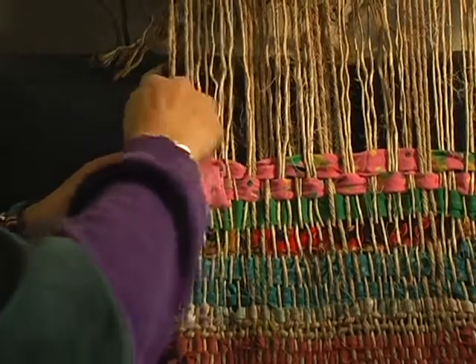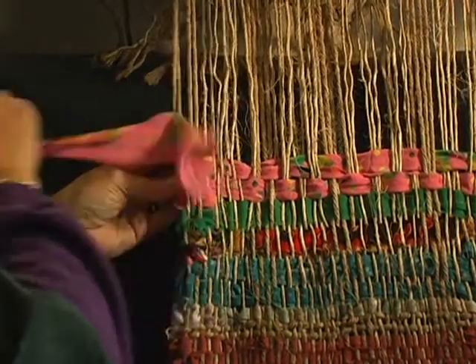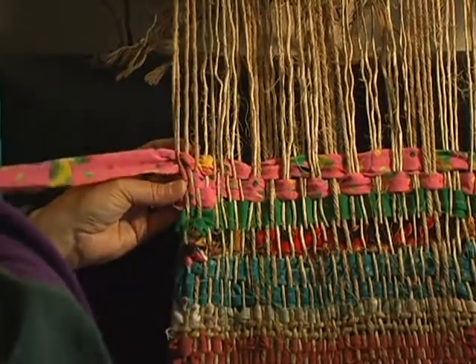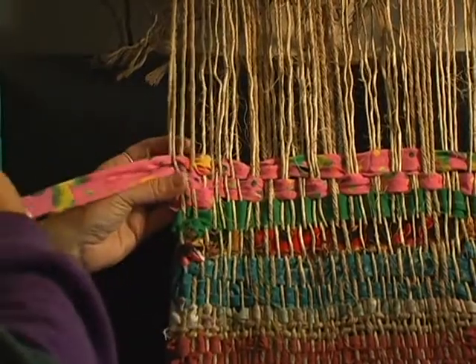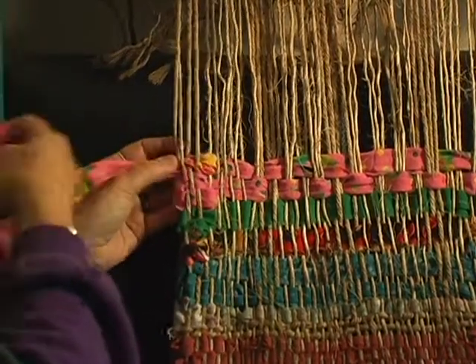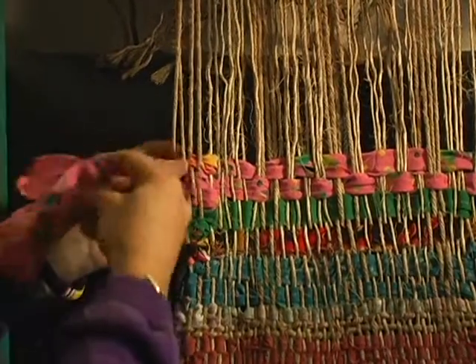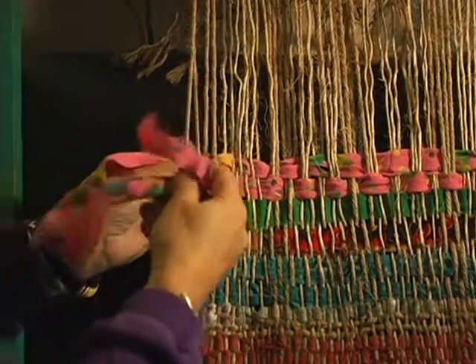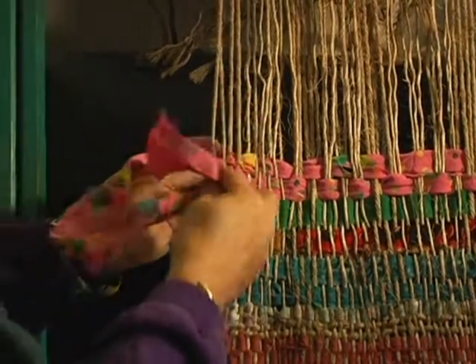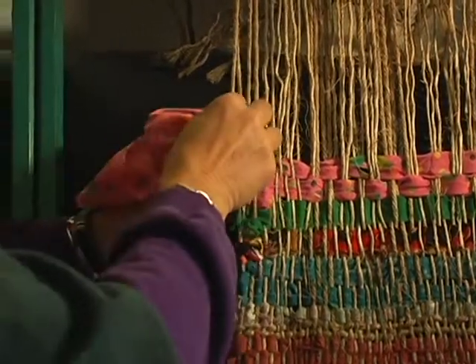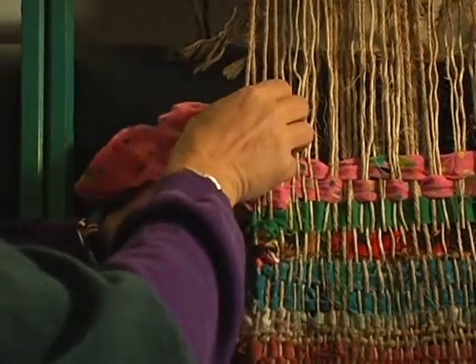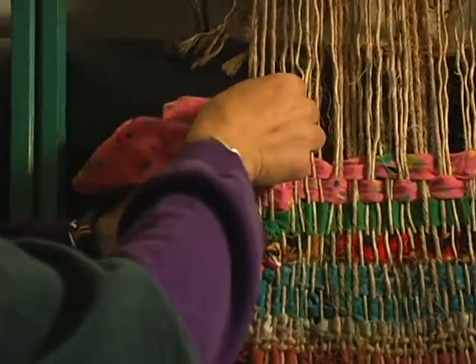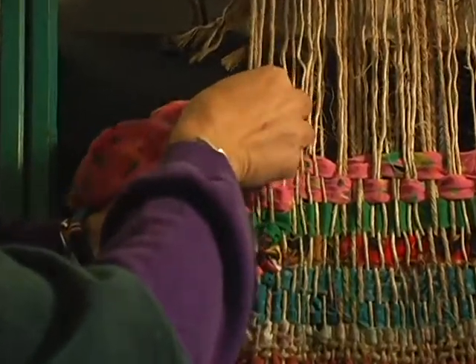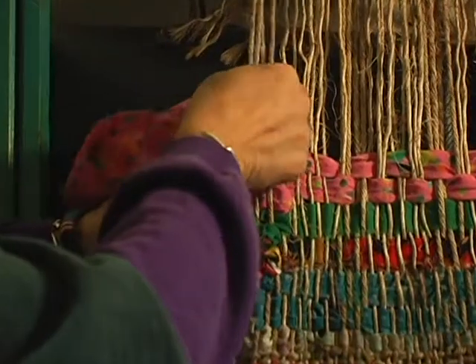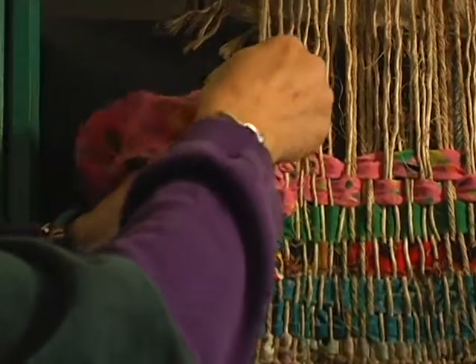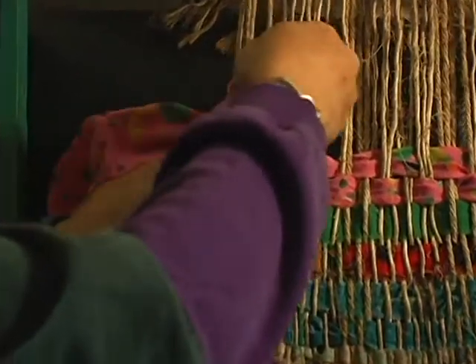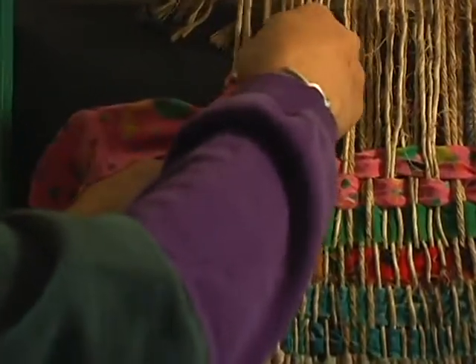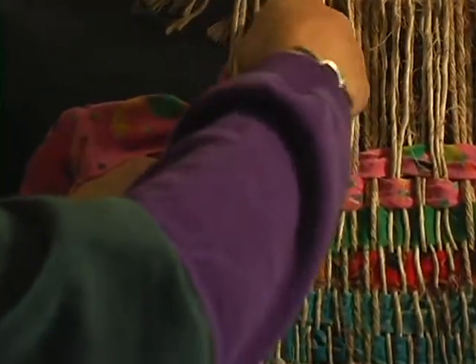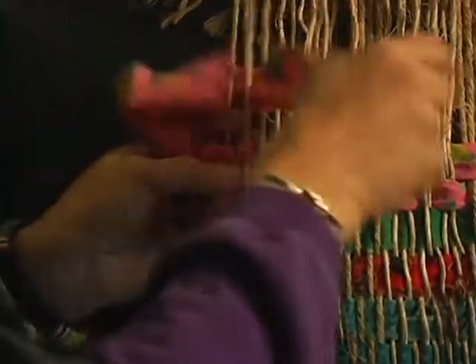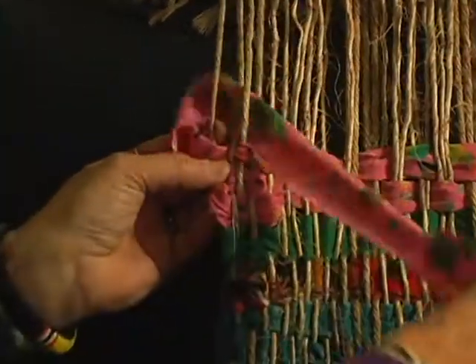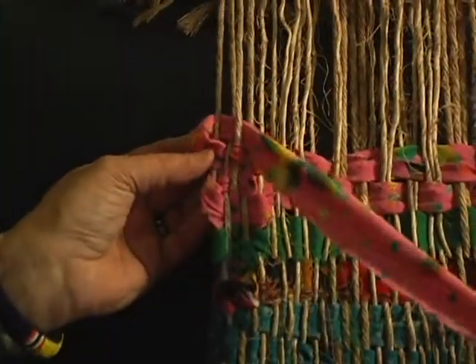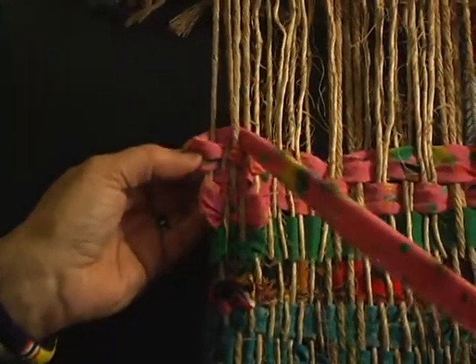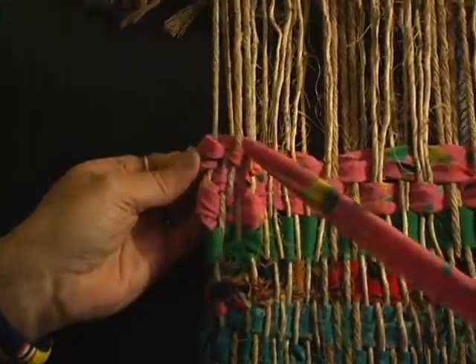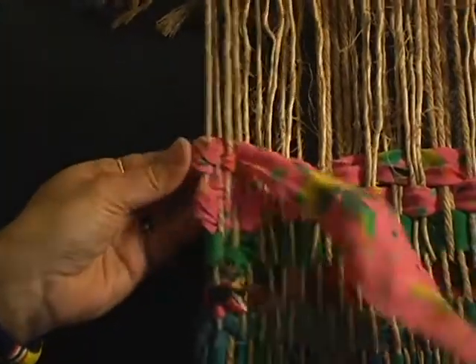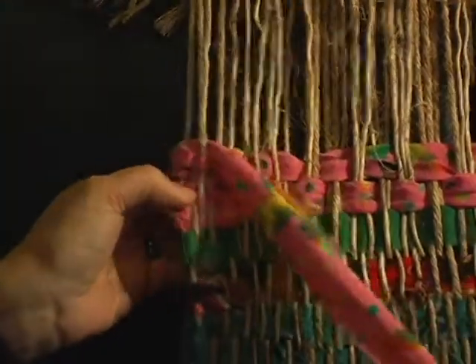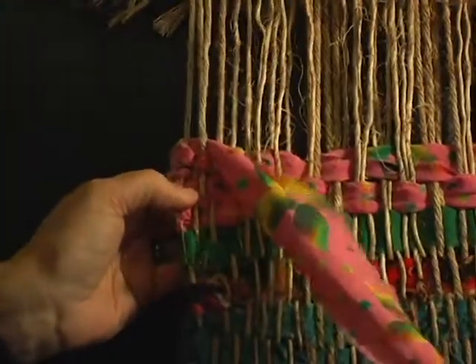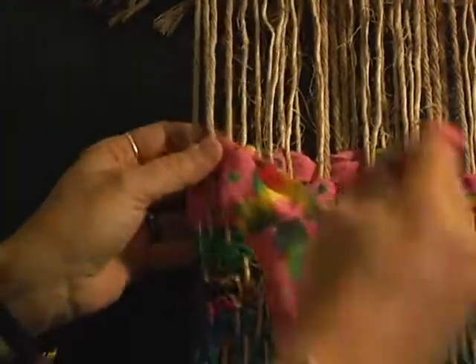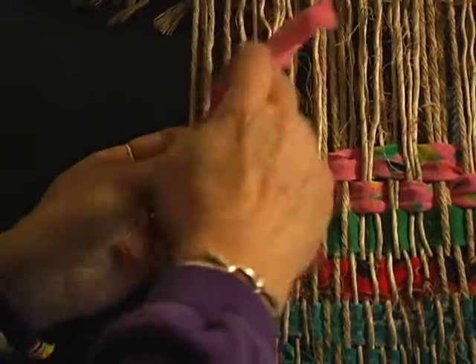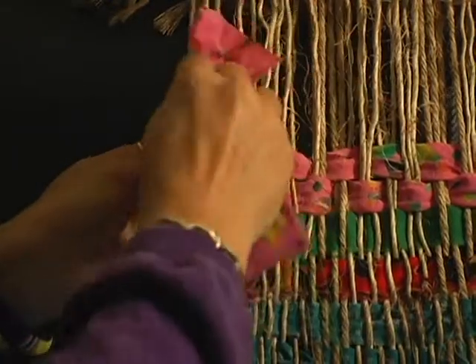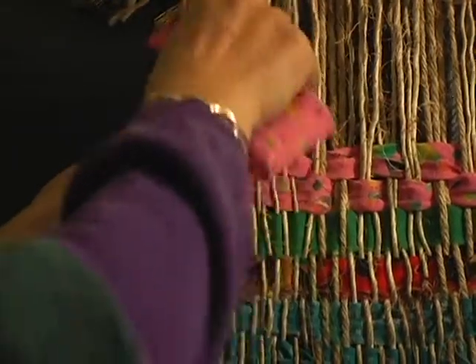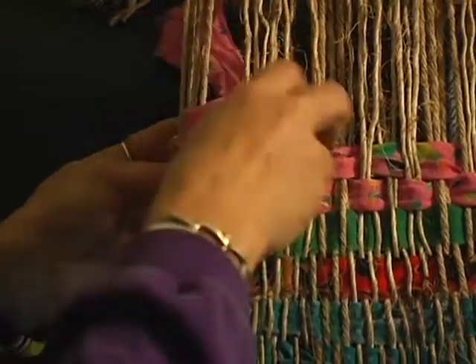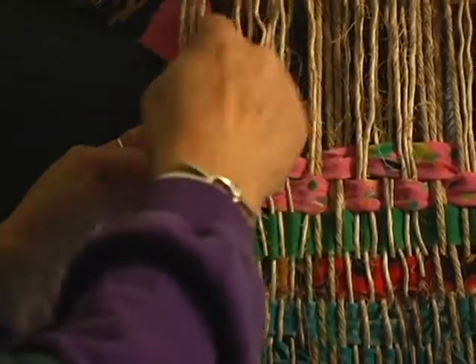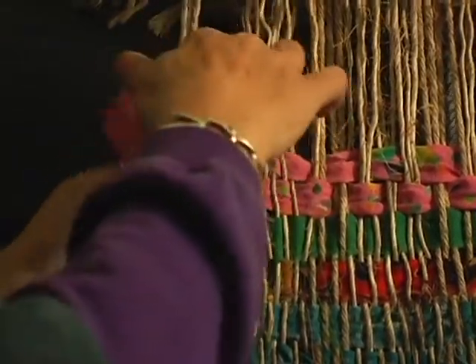And then we just want to turn the corner — I'll trim this later — just to secure this piece right here. We don't want to pull it too tight, so we have a nice square margin. We tuck that behind.